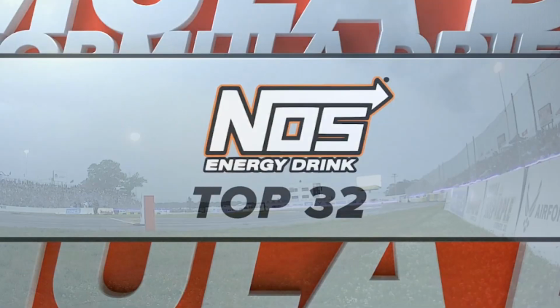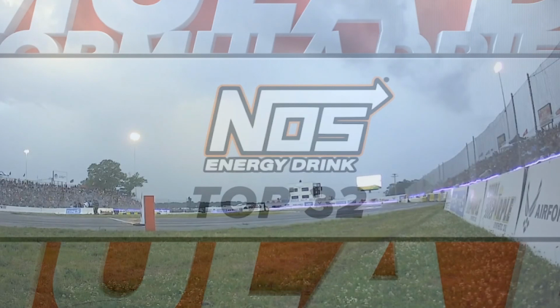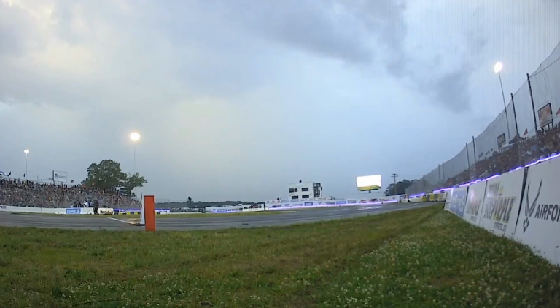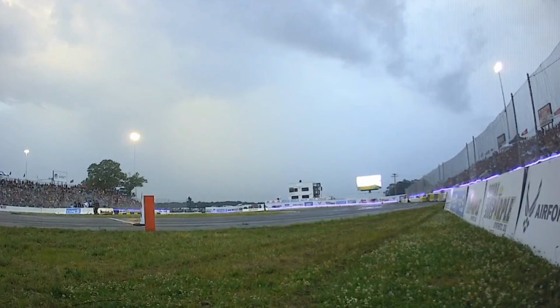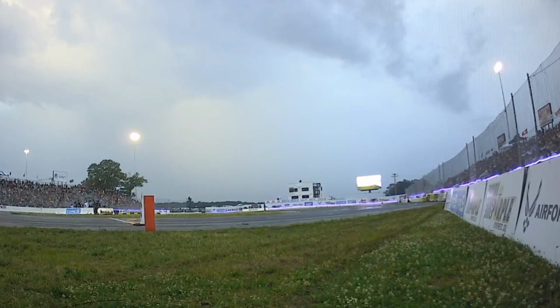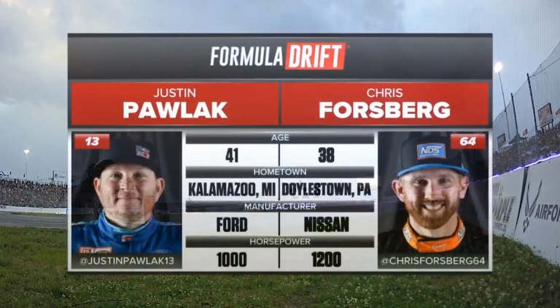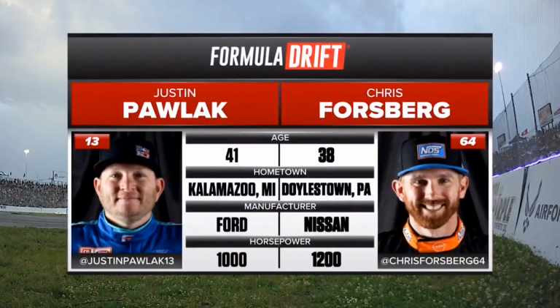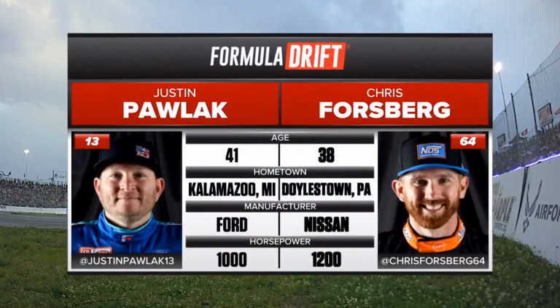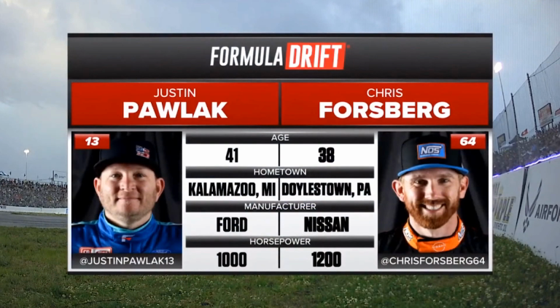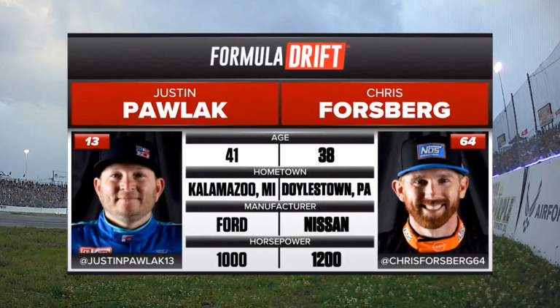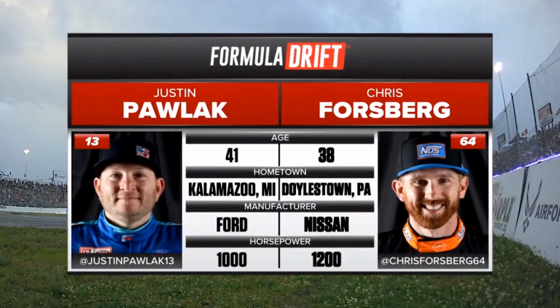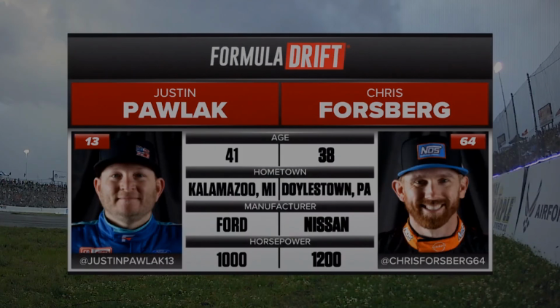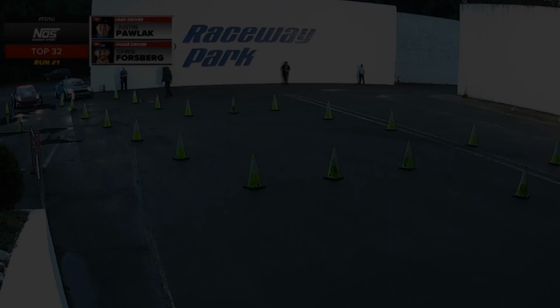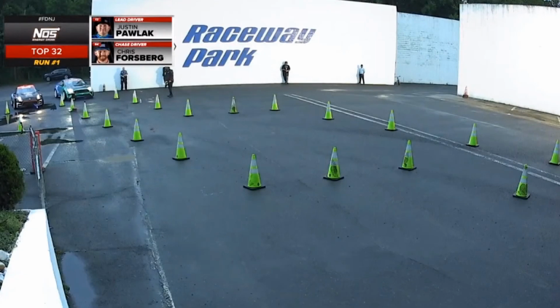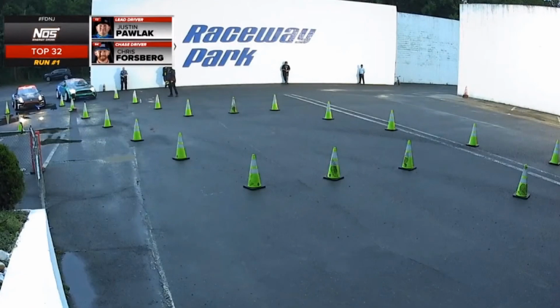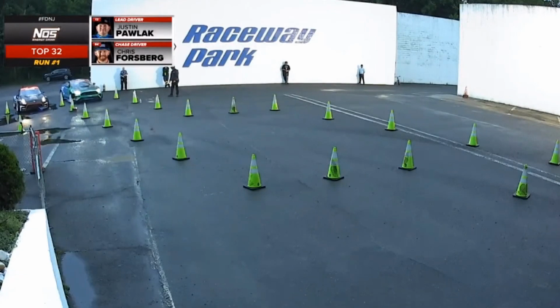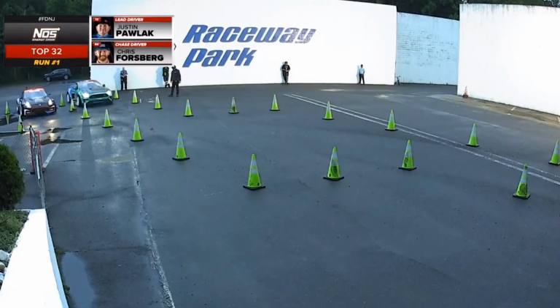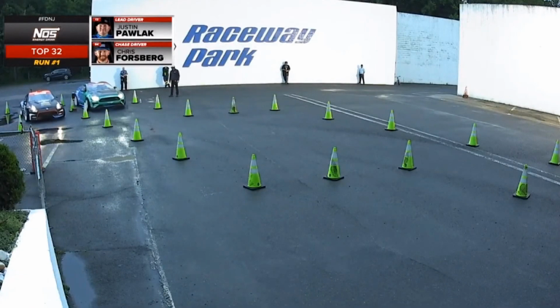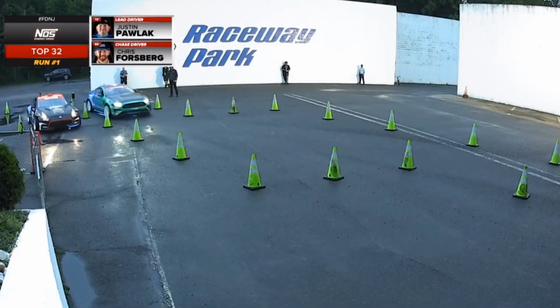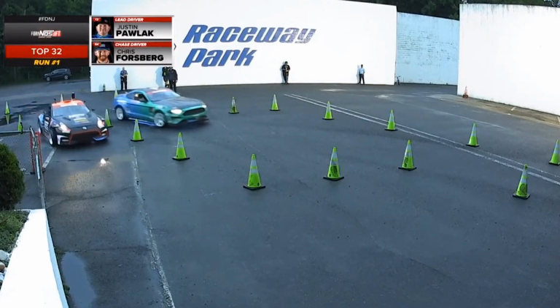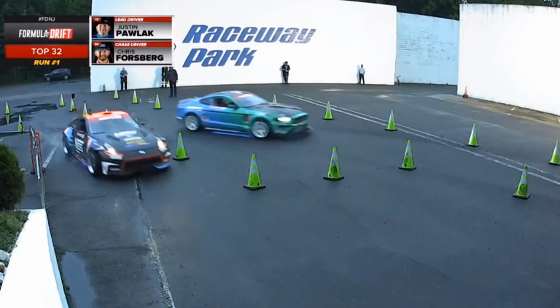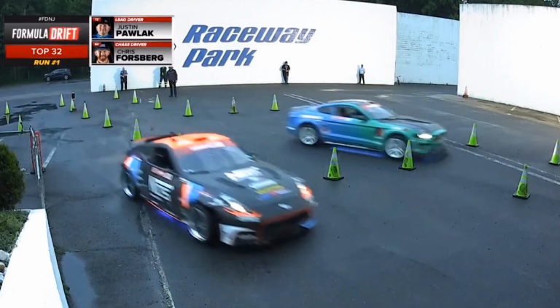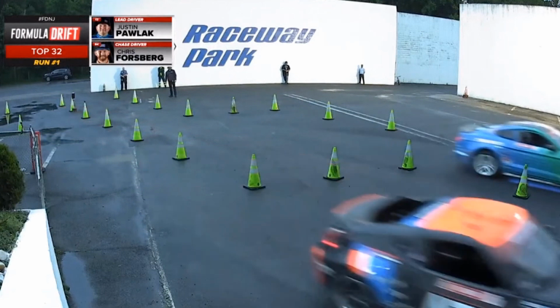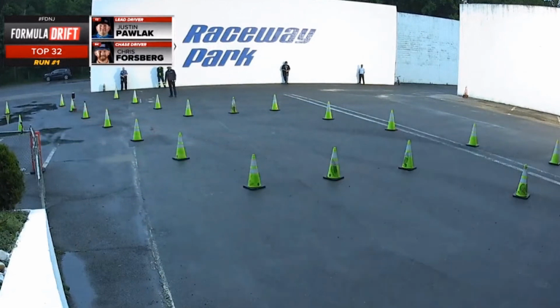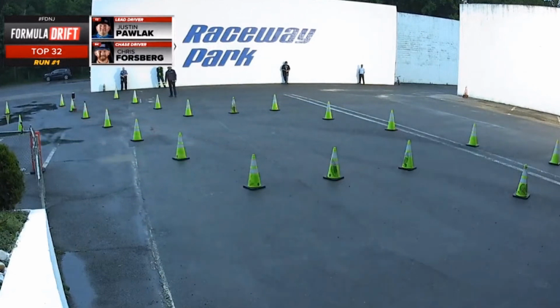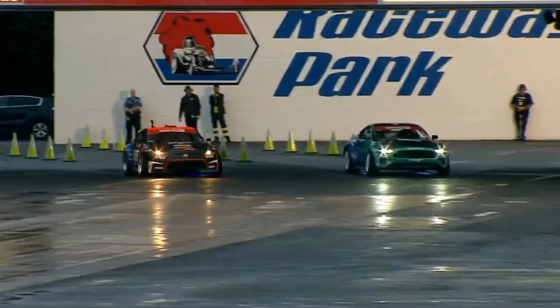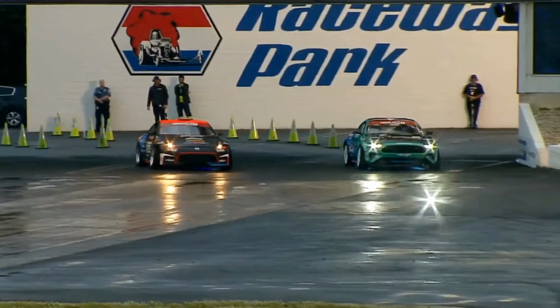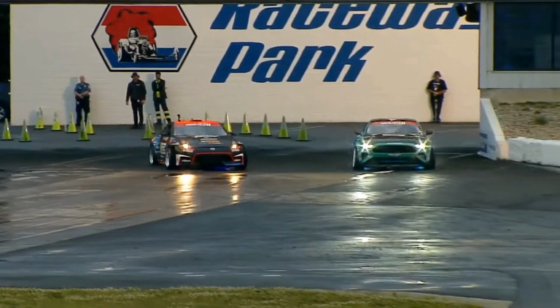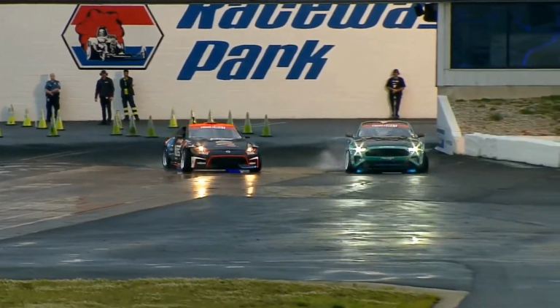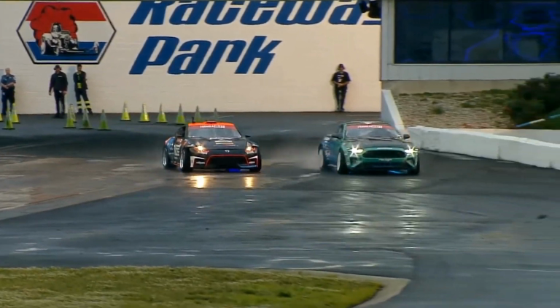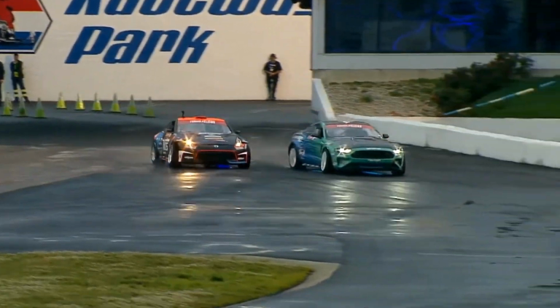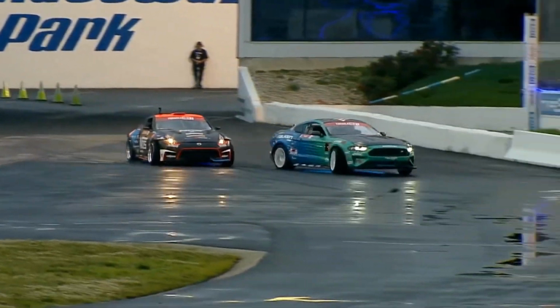In the top 32, top right corner: Justin Pawlik vs. Chris DeForest Forsberg in that Falcon Tires, Roush Performance Ford Mustang. Here comes JTP, underneath the Tower of Power.